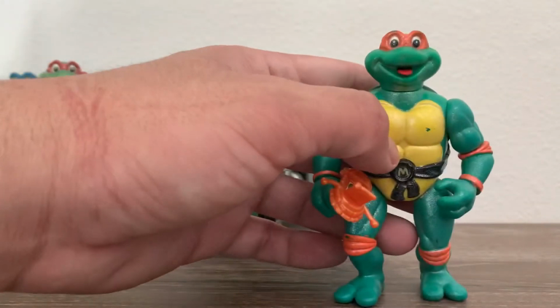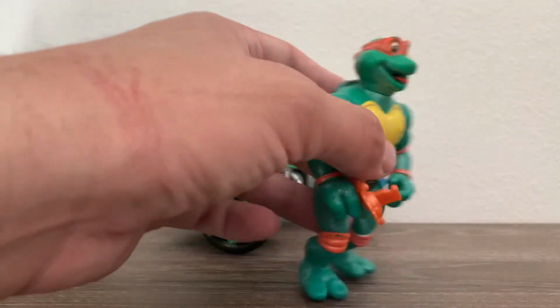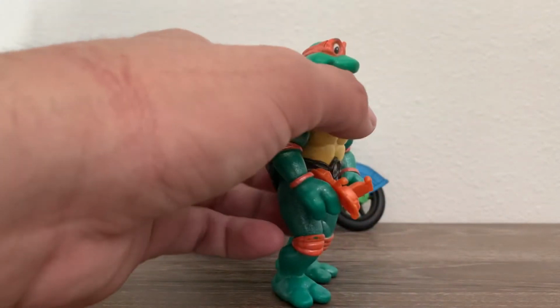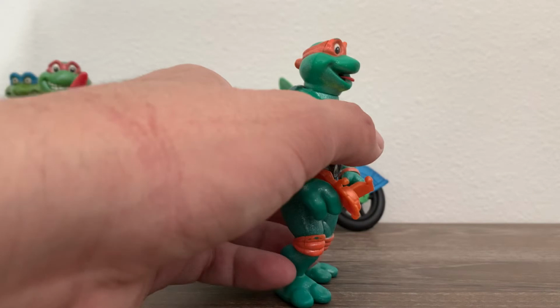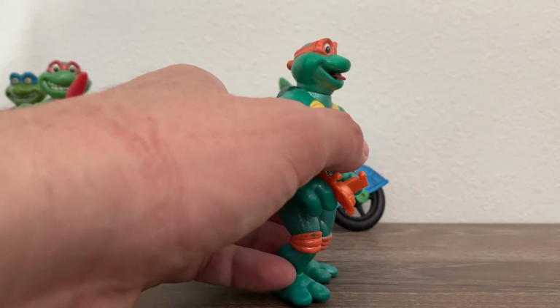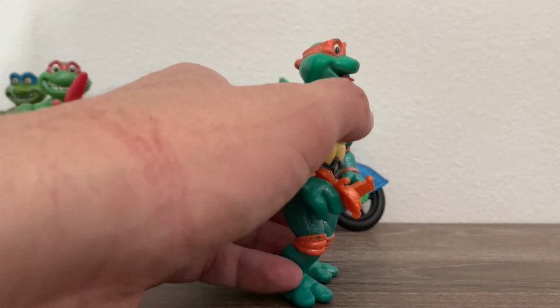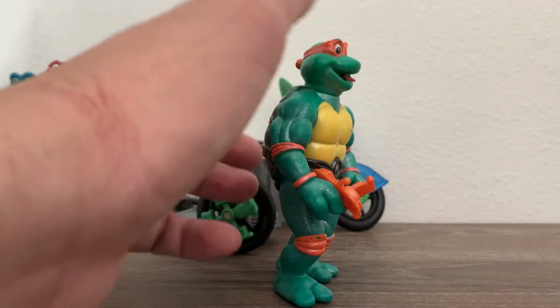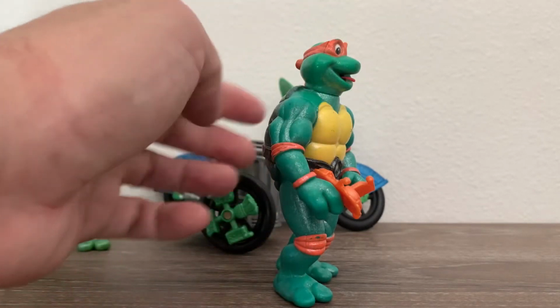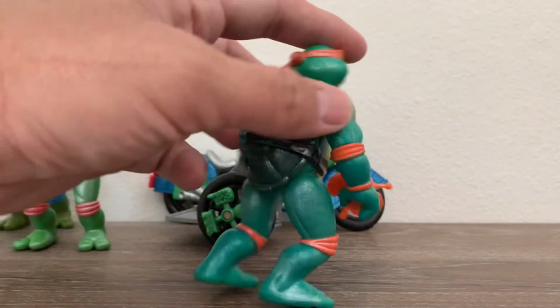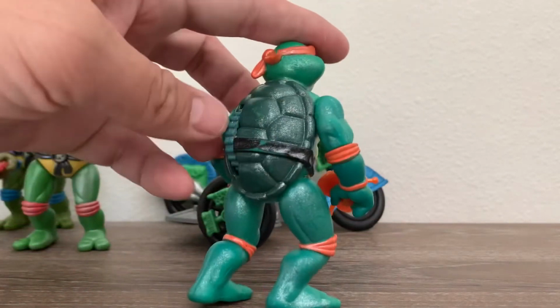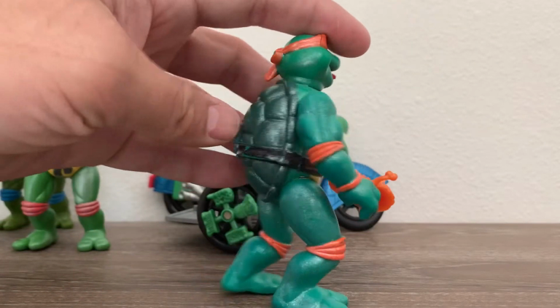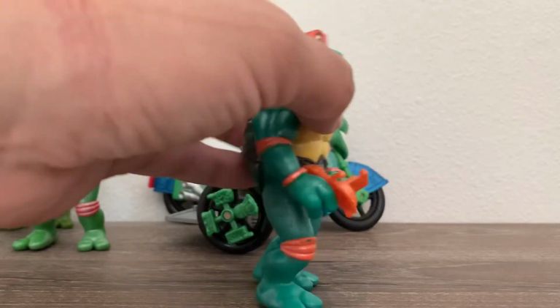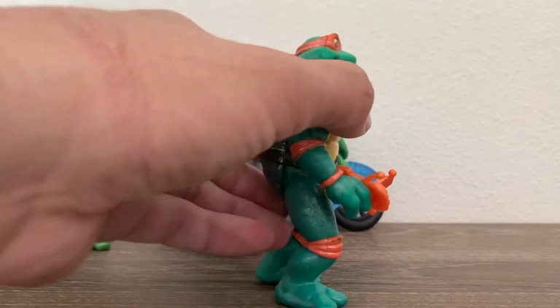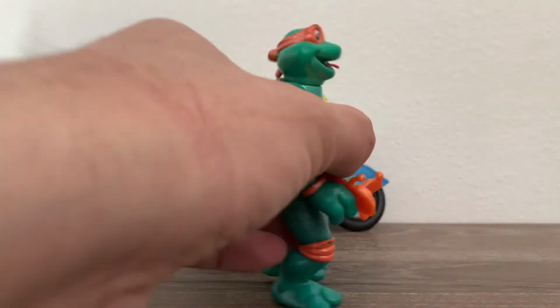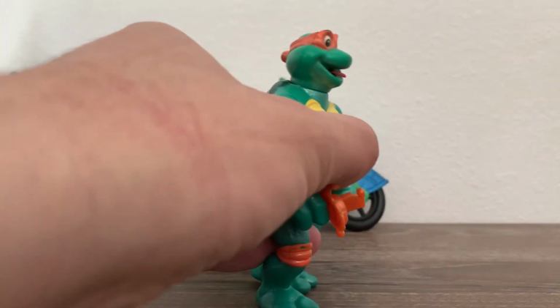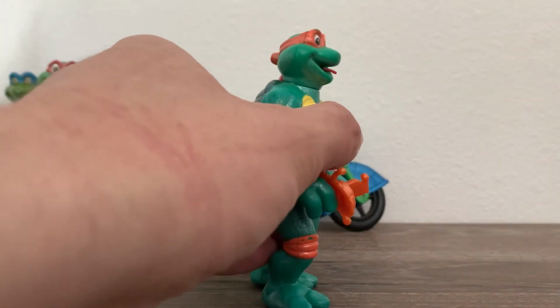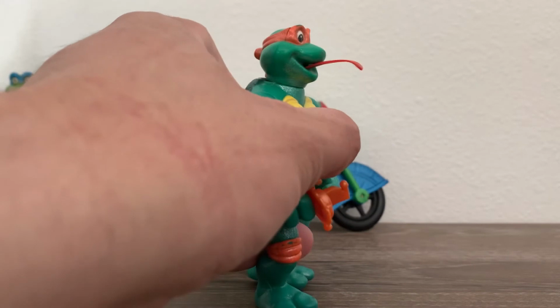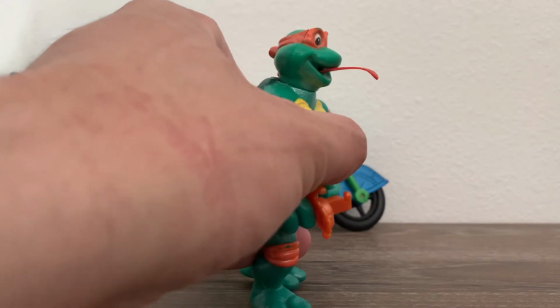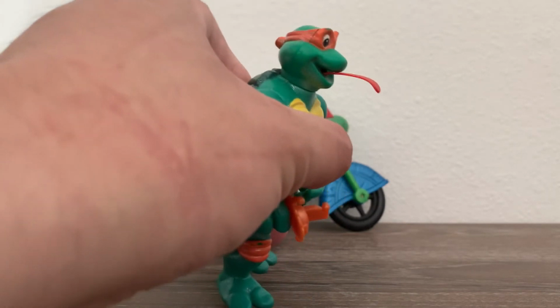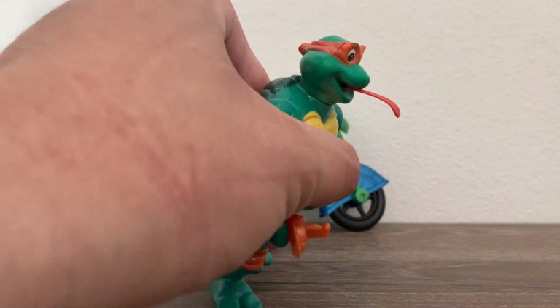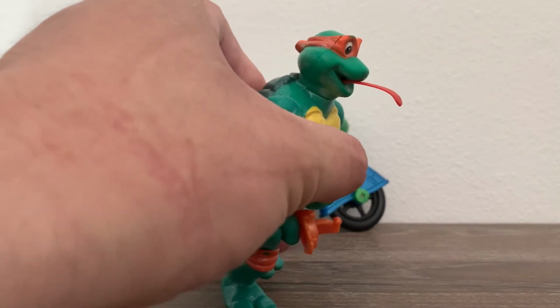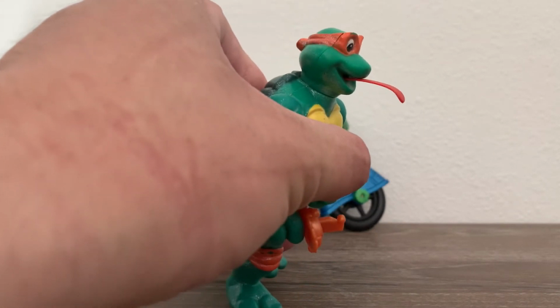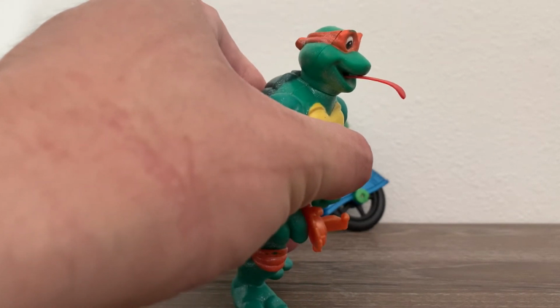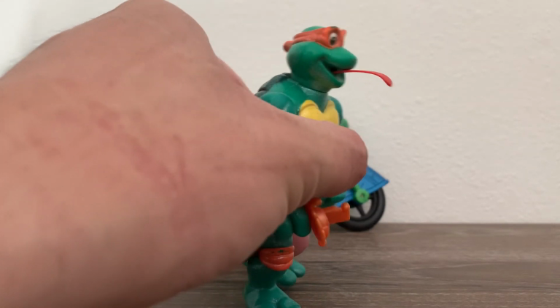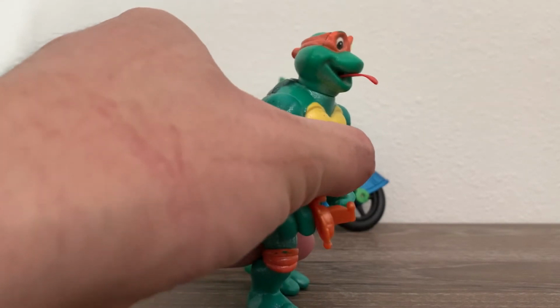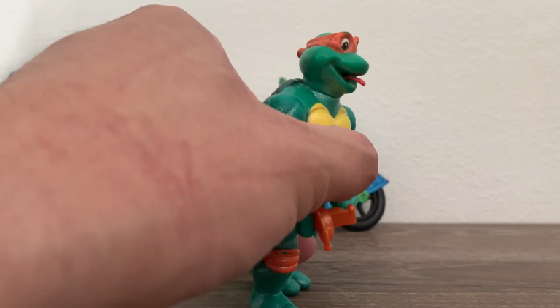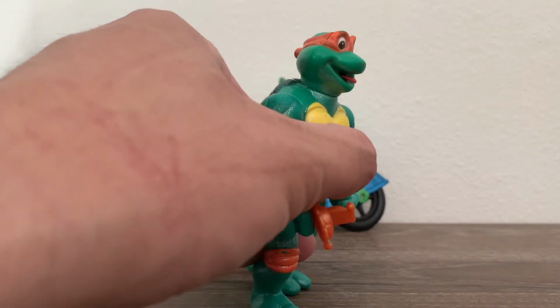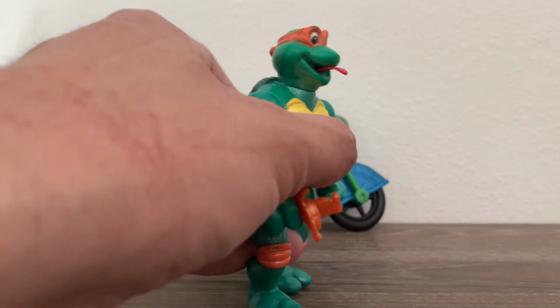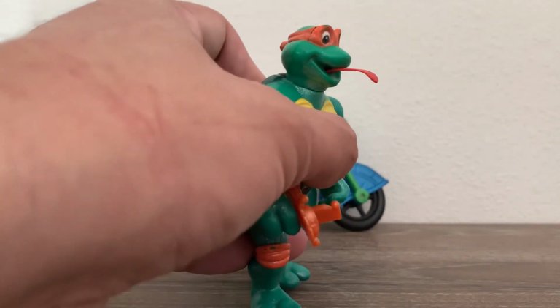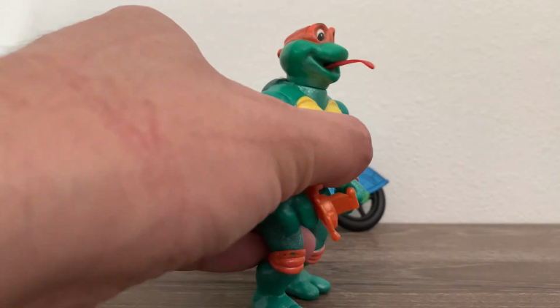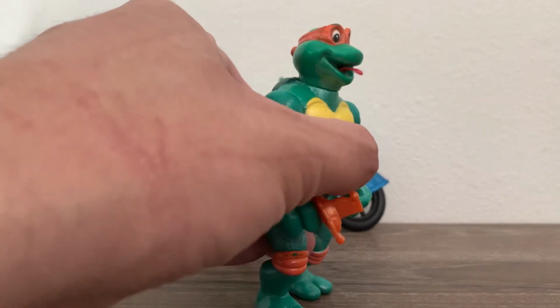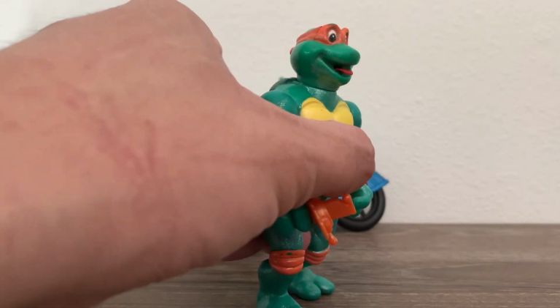And Mikey — Mikey's my second favorite from this line. If you spin the wheel, his tongue will come out. Just so cool.